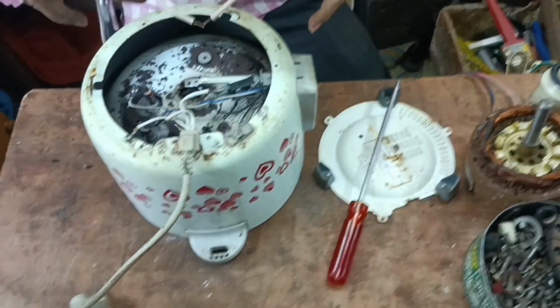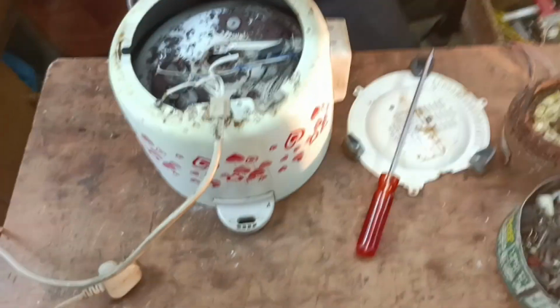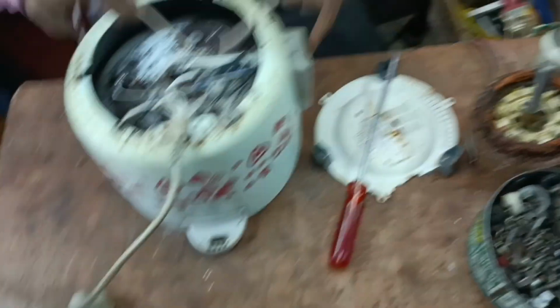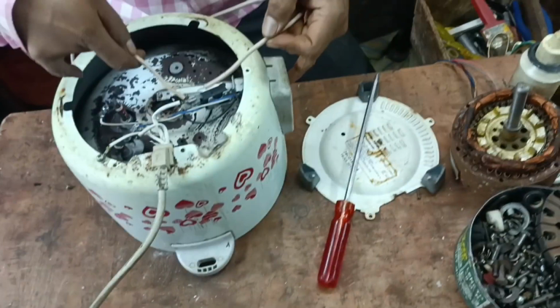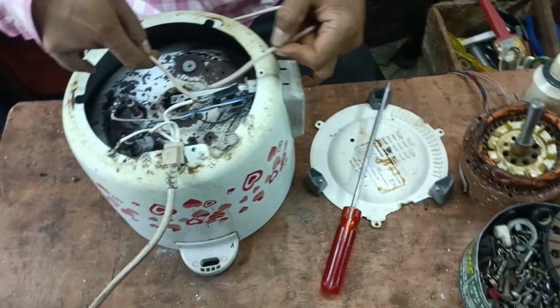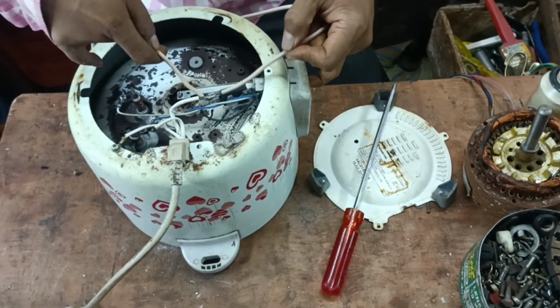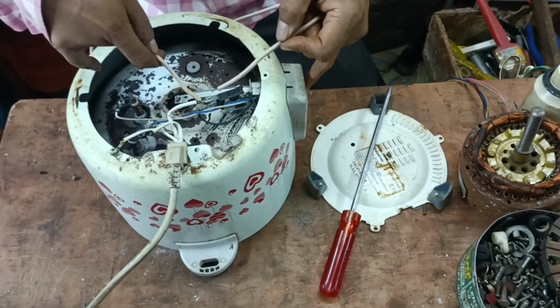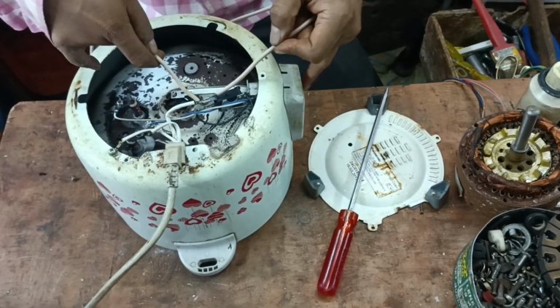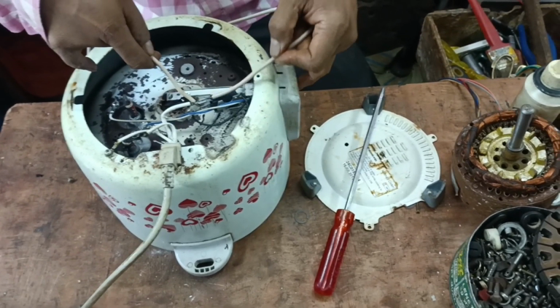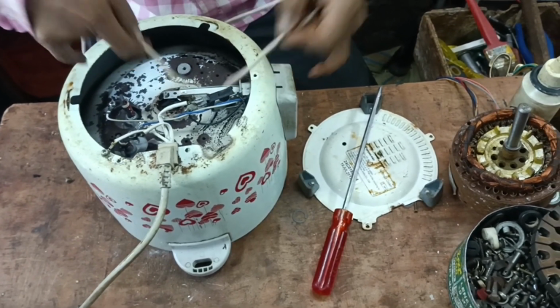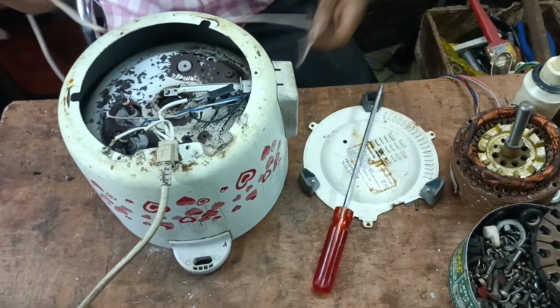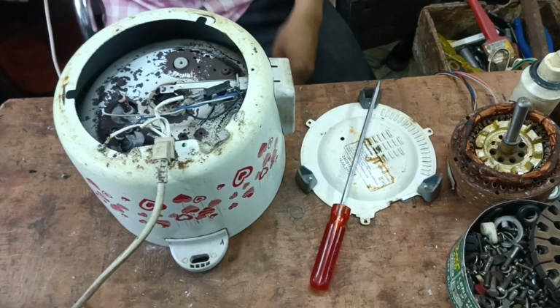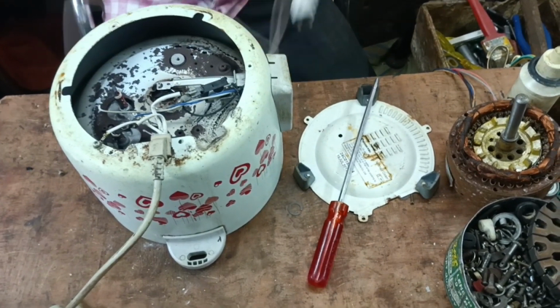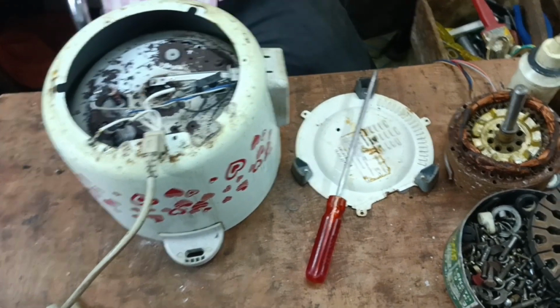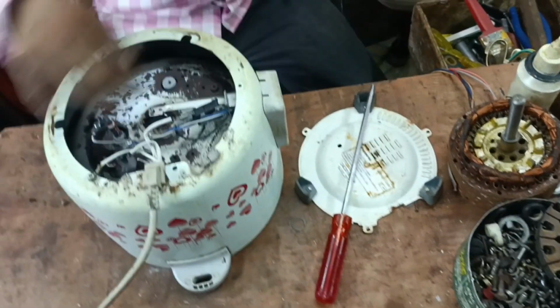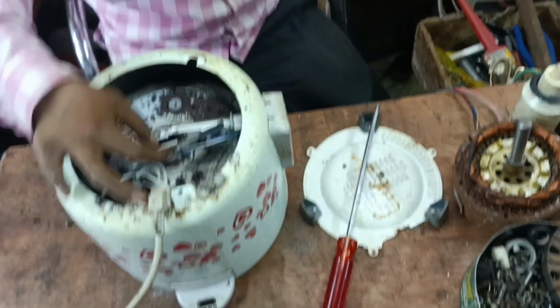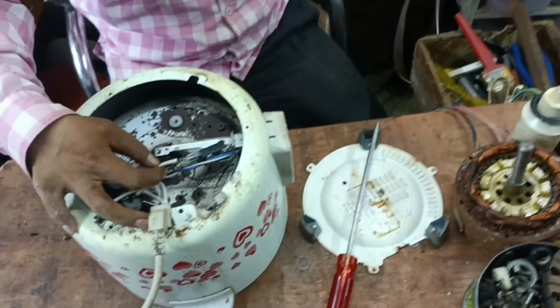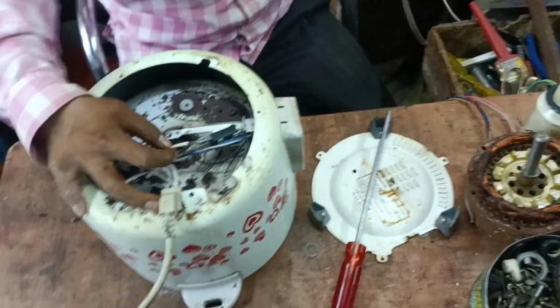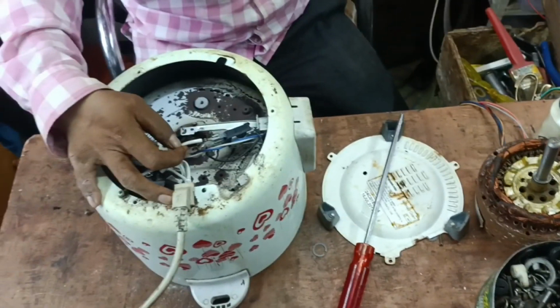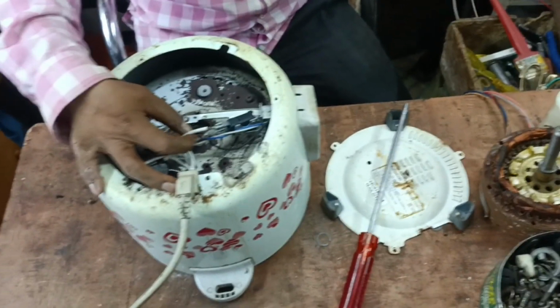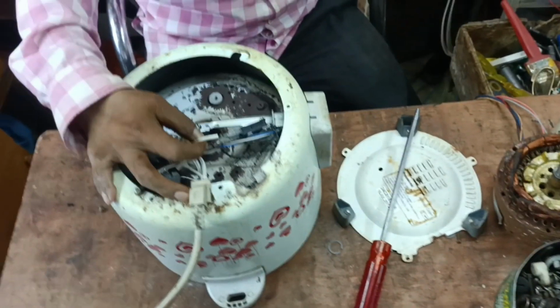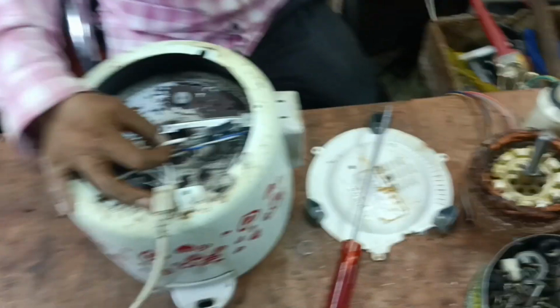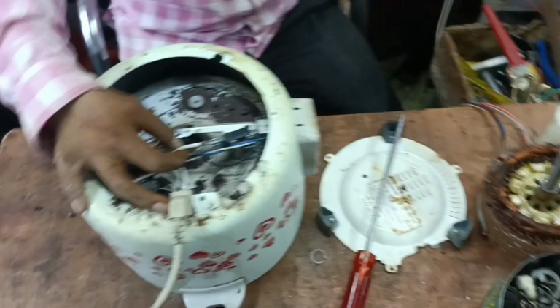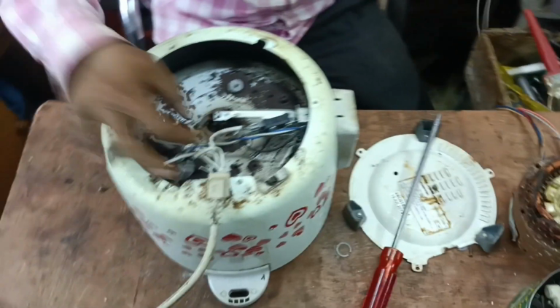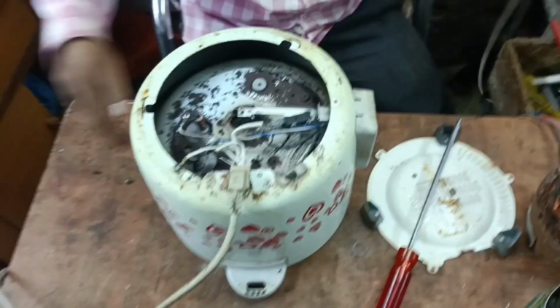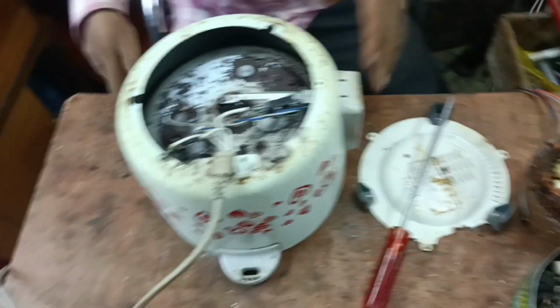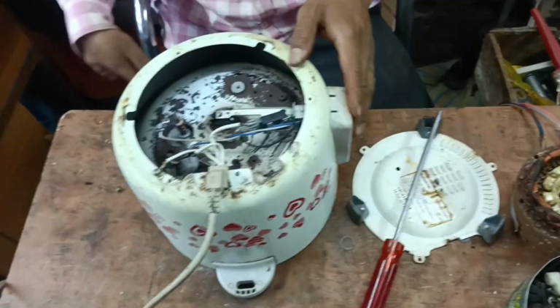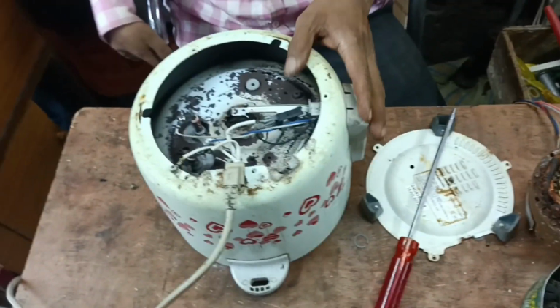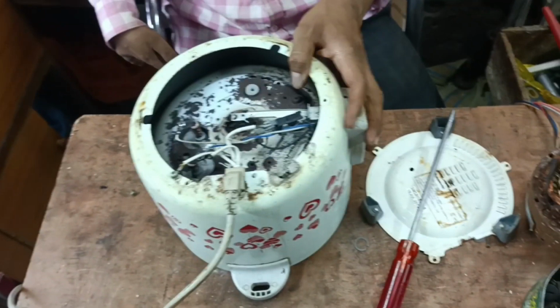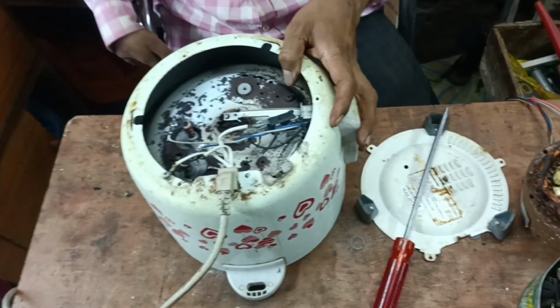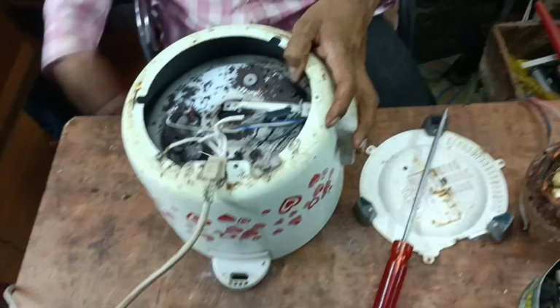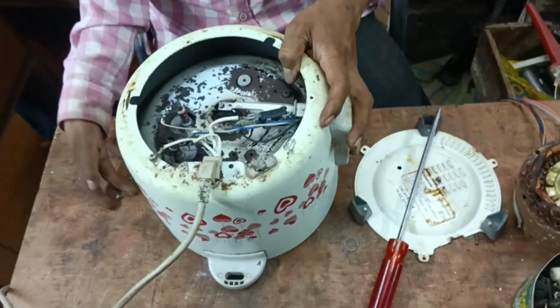I will show you how to change the trip switch.